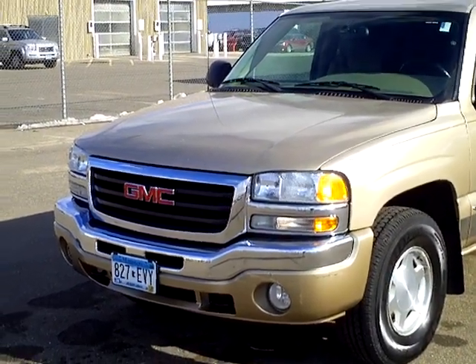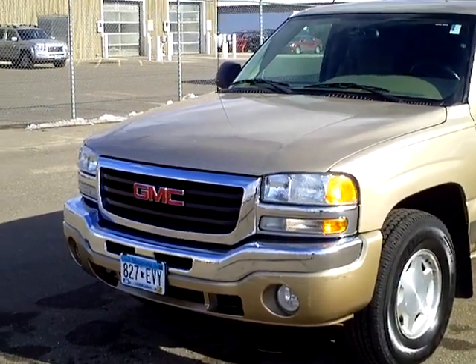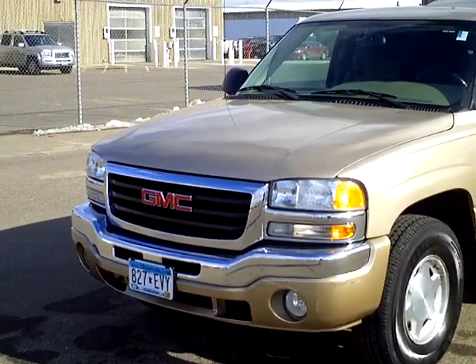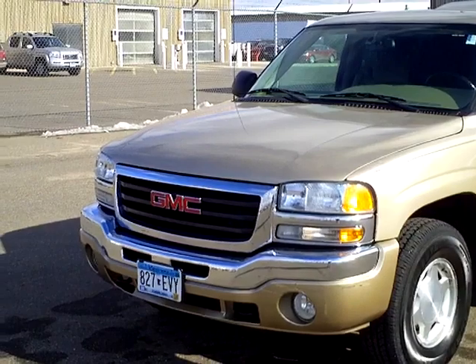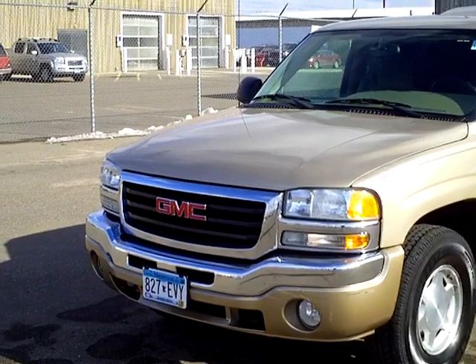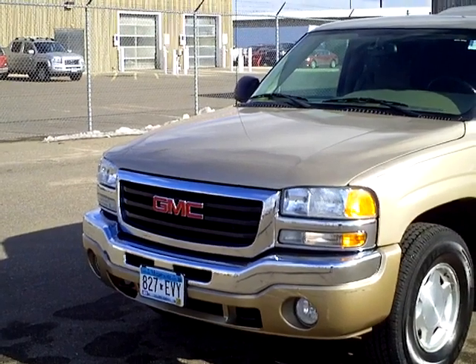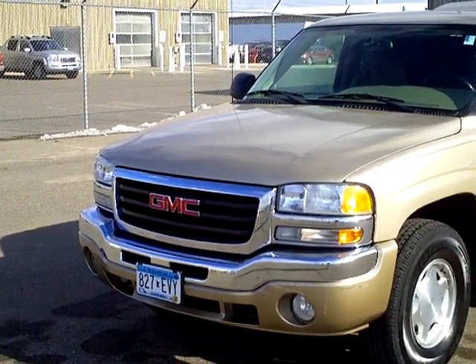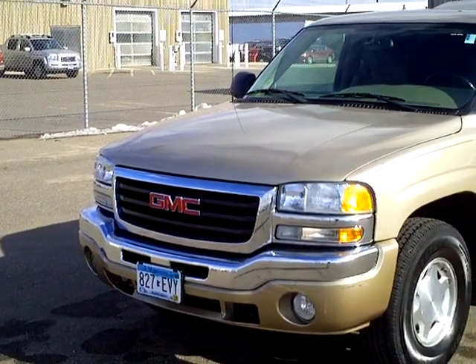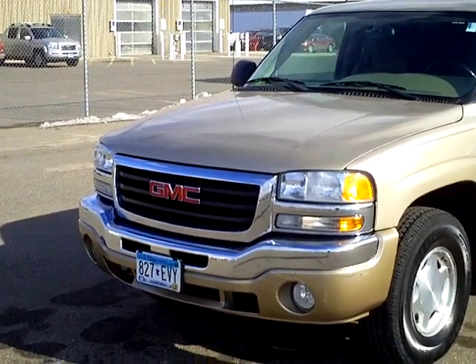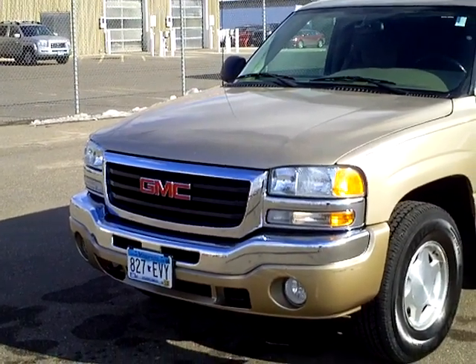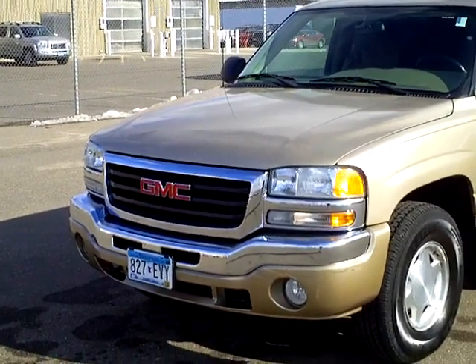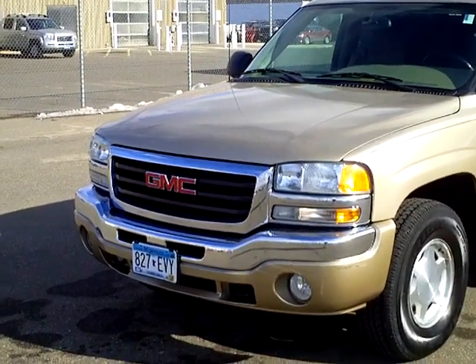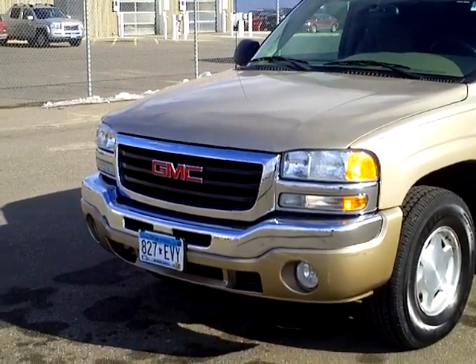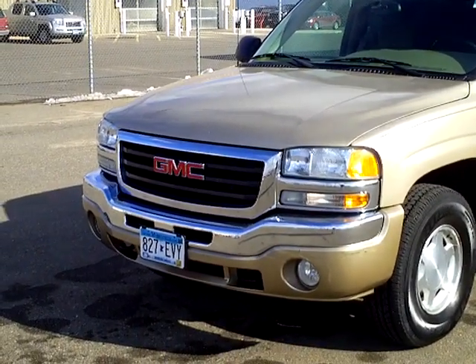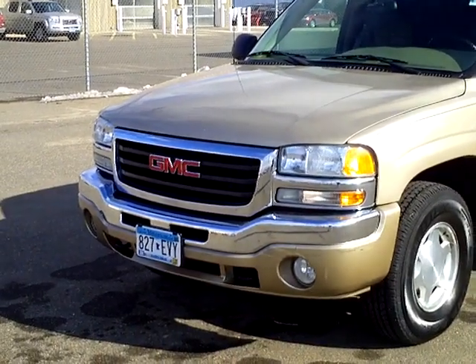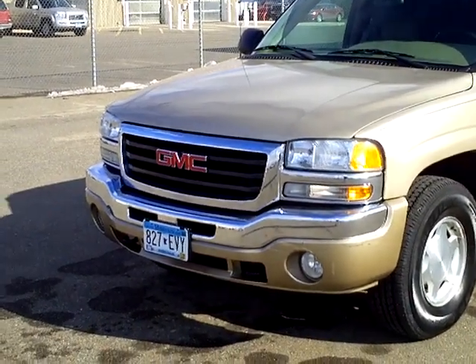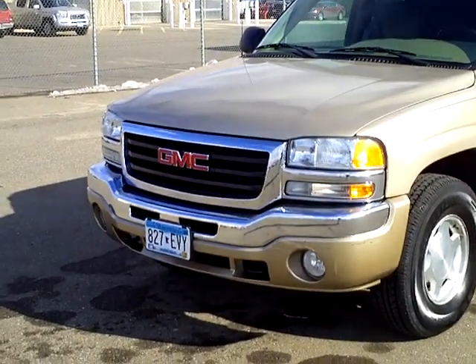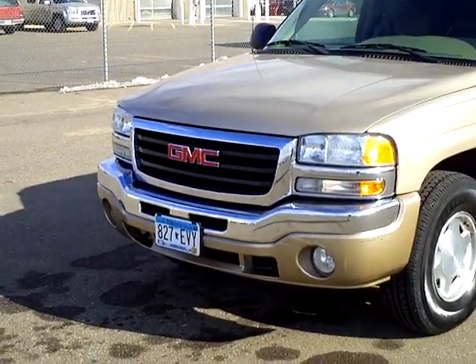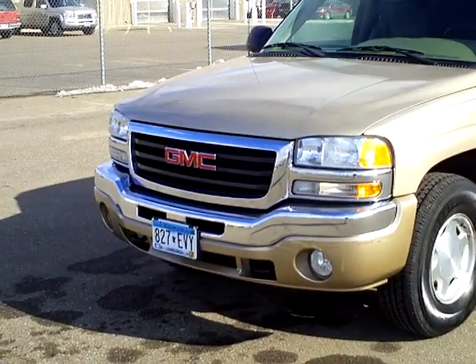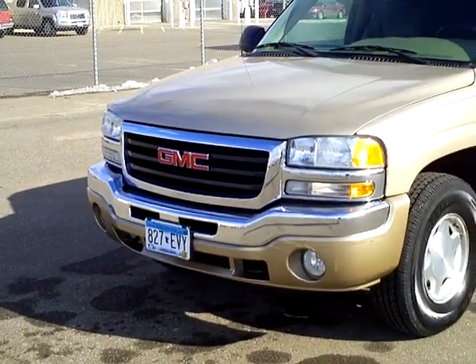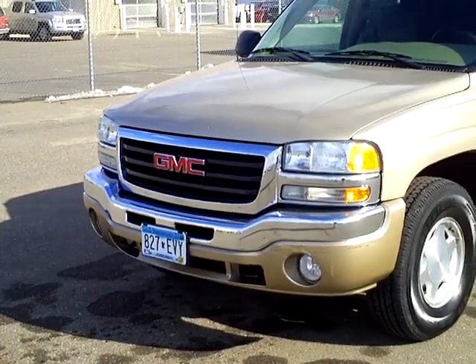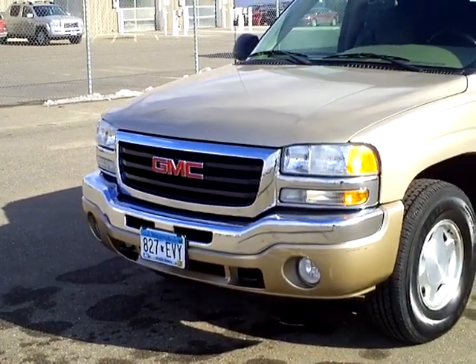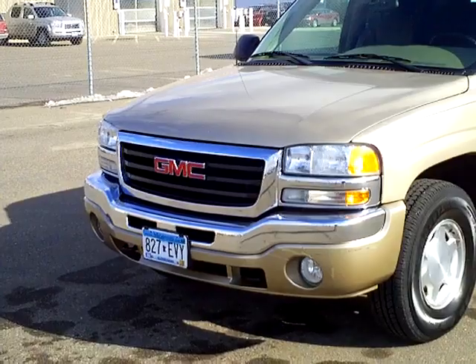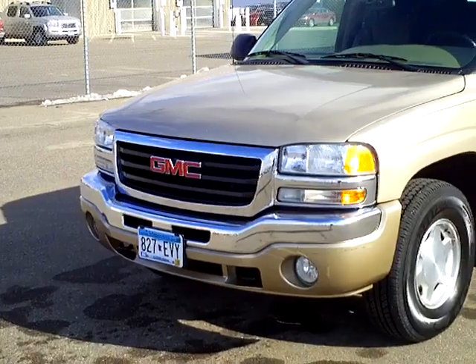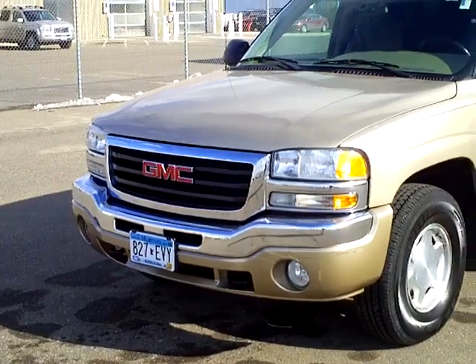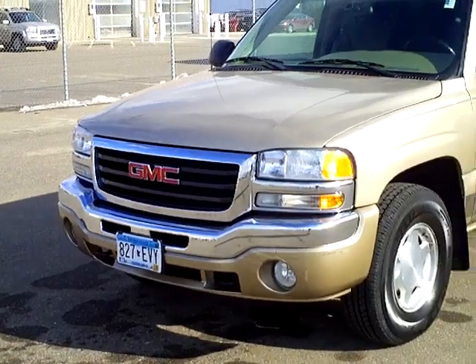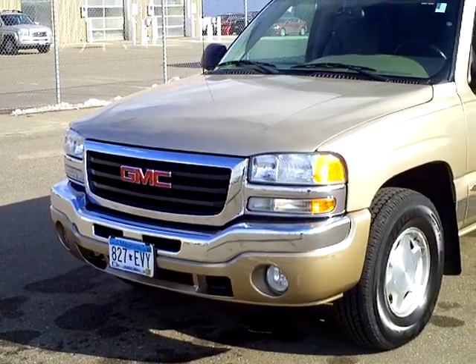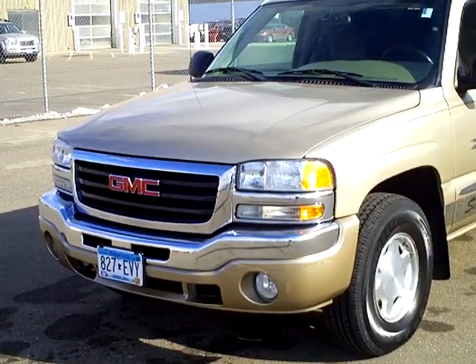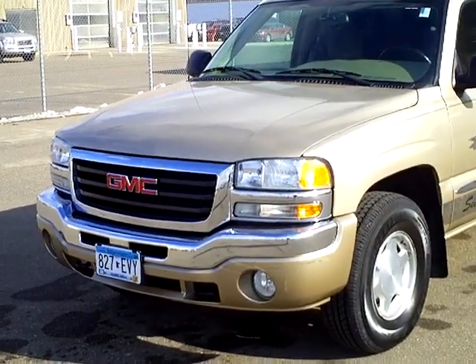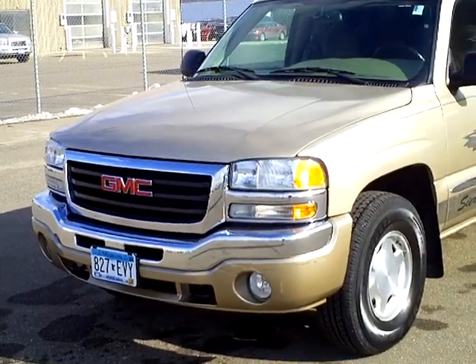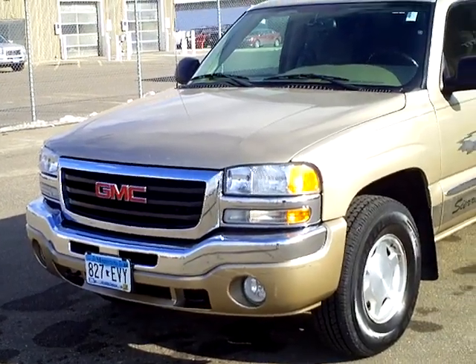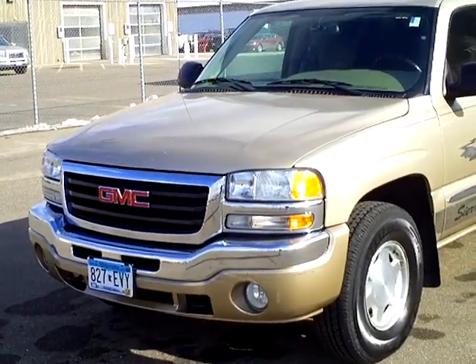This is our way of welcoming you to the Mills GM family. Your new vehicle will come with a membership in the Mills Elite Advantage program, and you'll also get your first oil change for free.